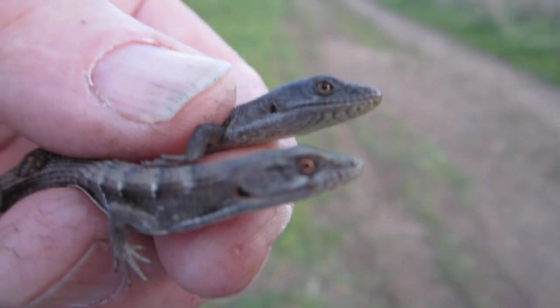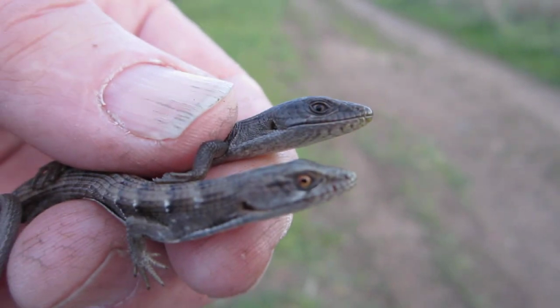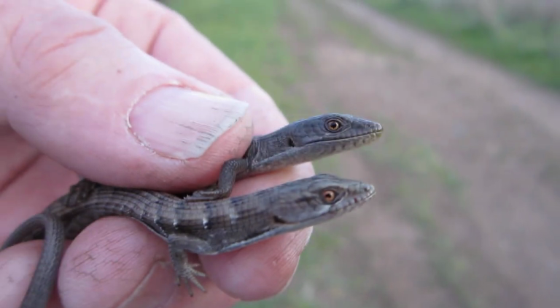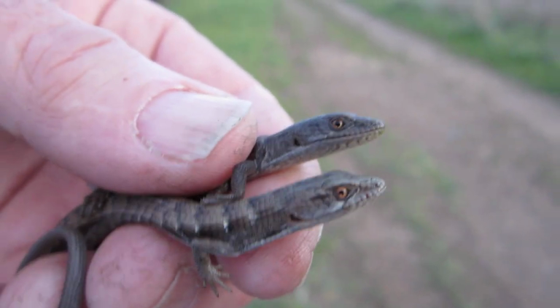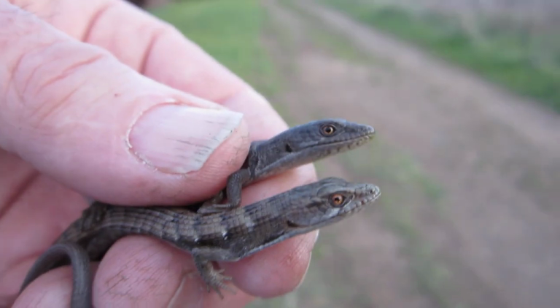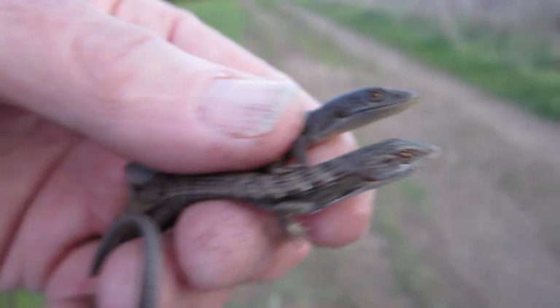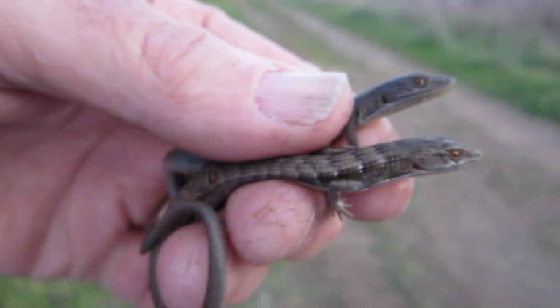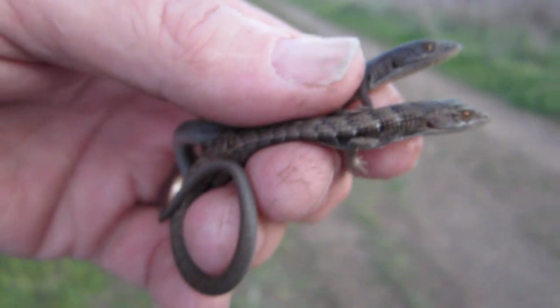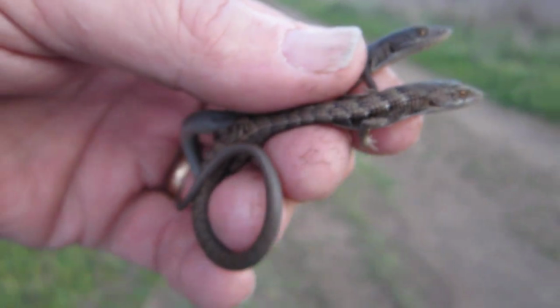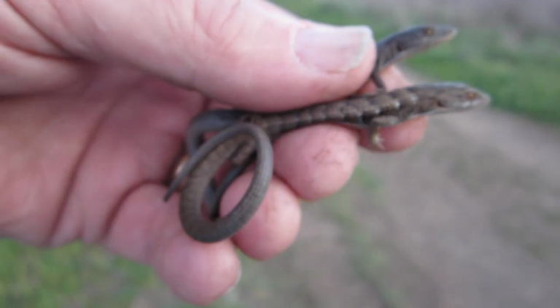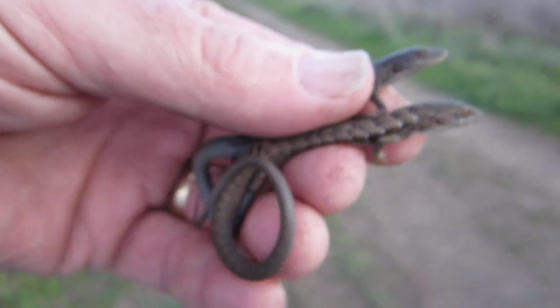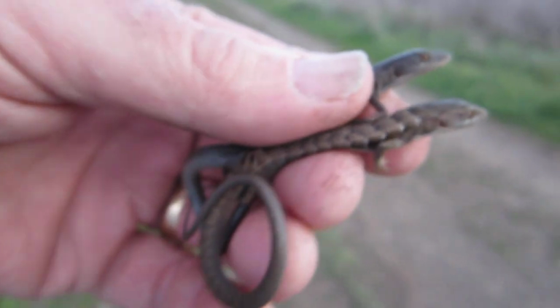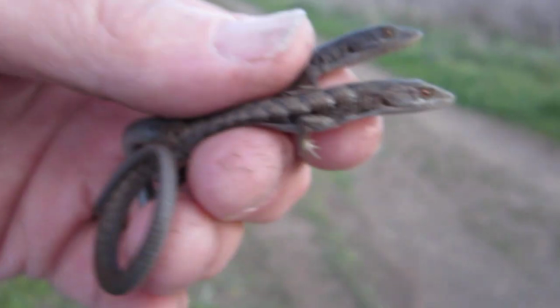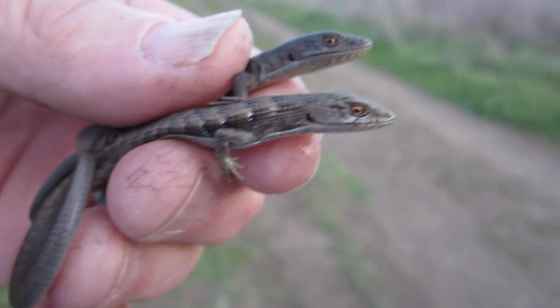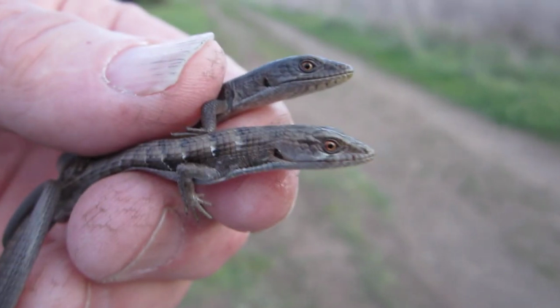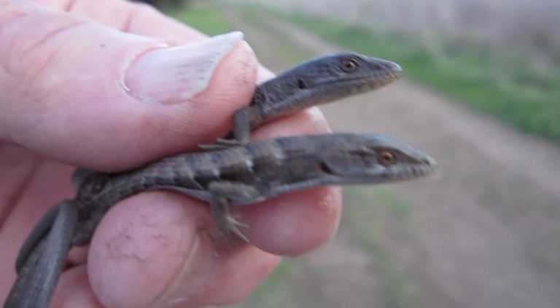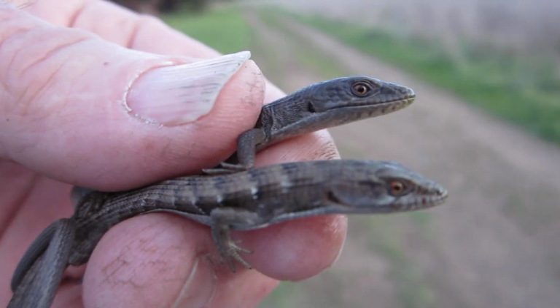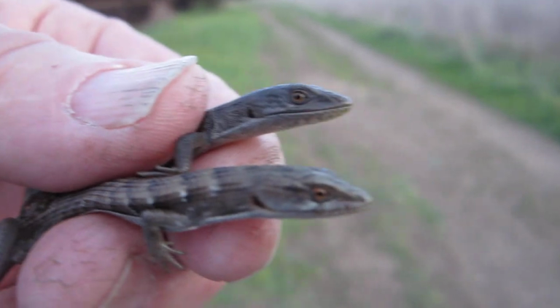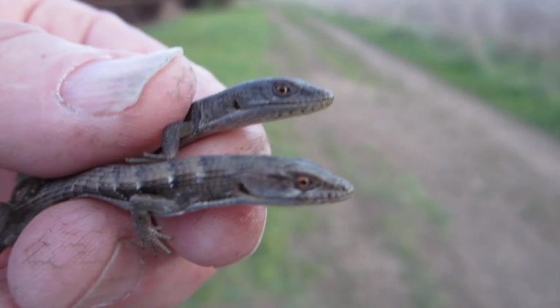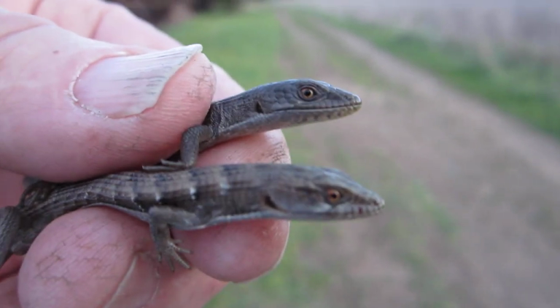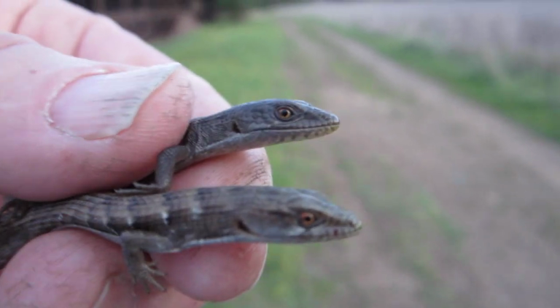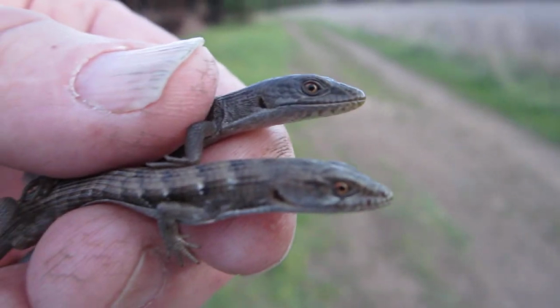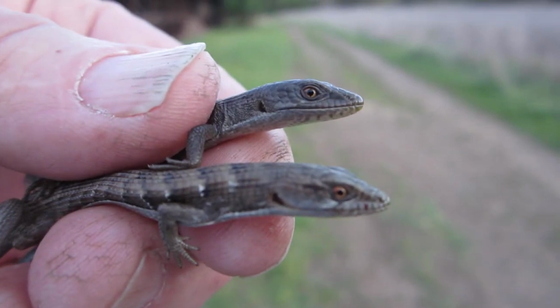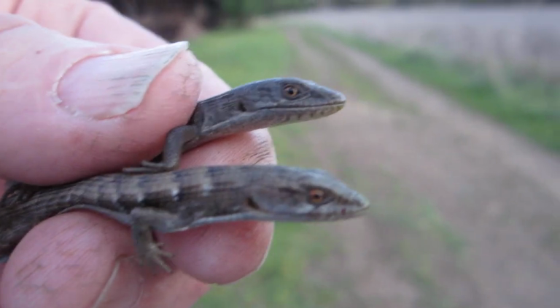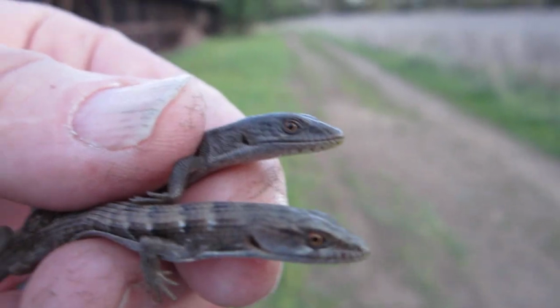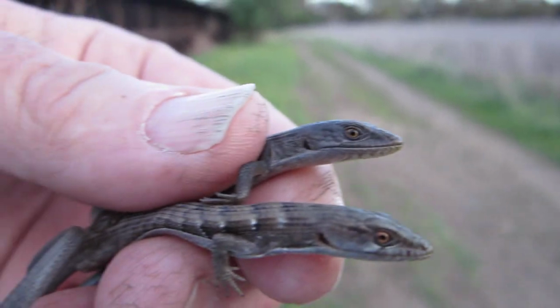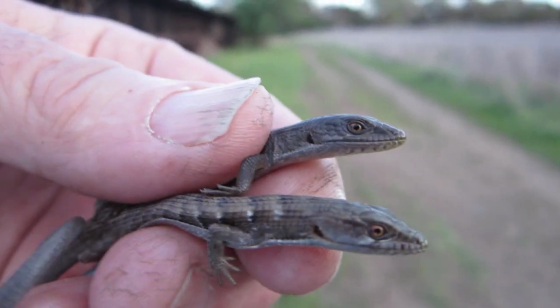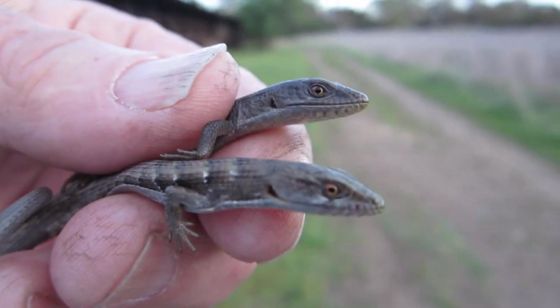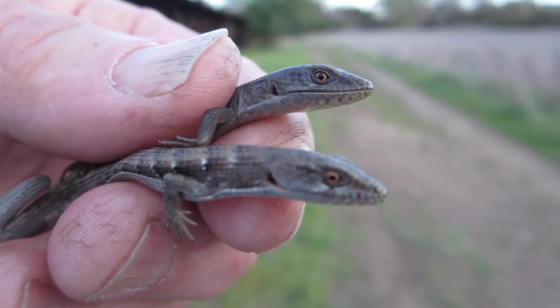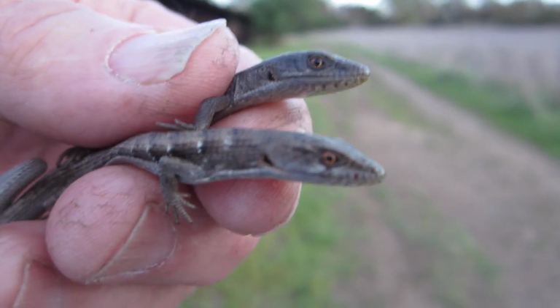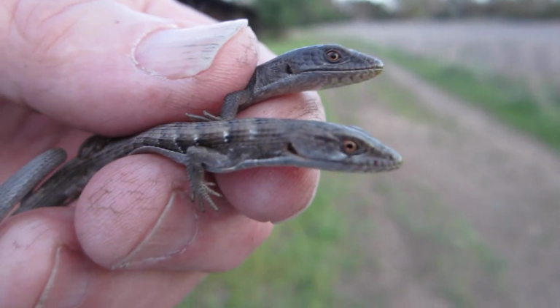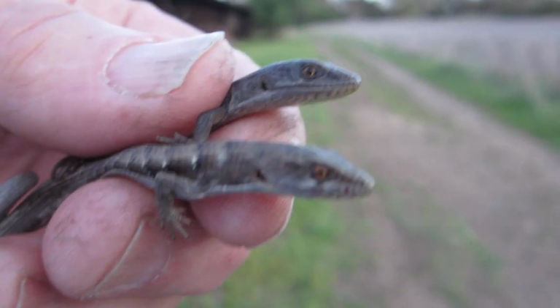Hi everyone, this is Brian Gundy from For Goodness Snakes, and I just wanted to share with you the first two herps that I have found in the 2012 season.